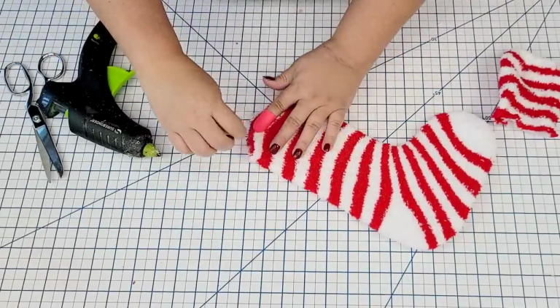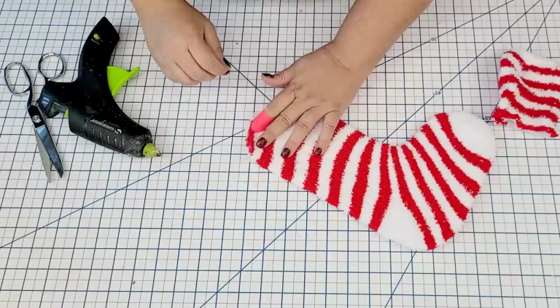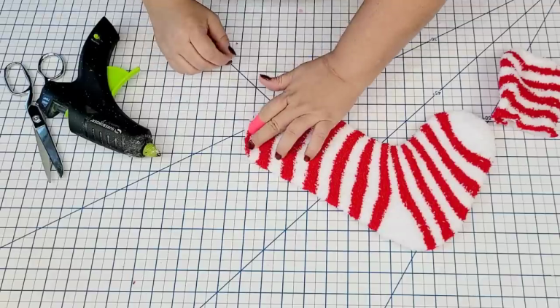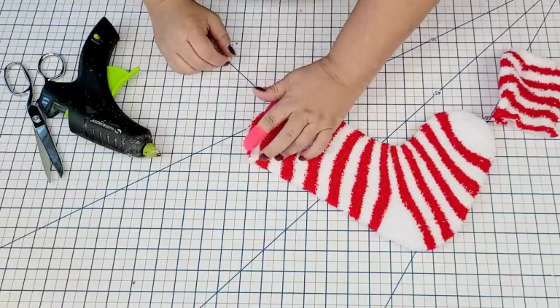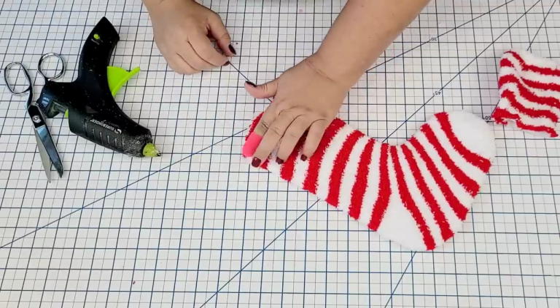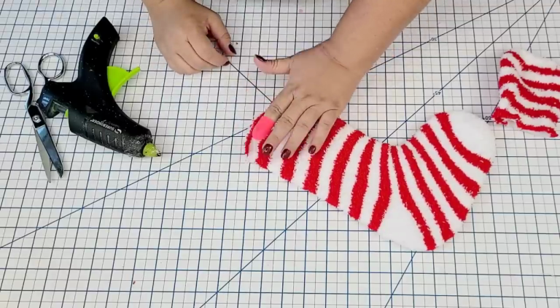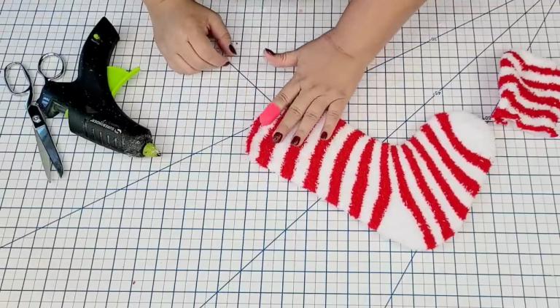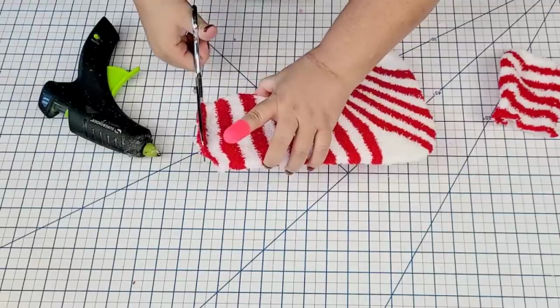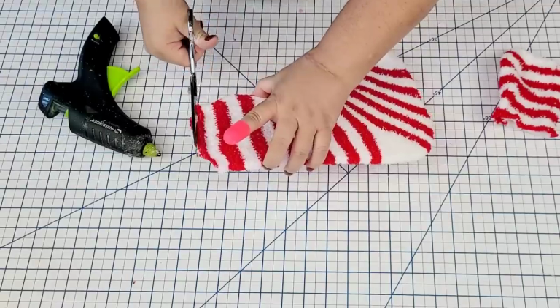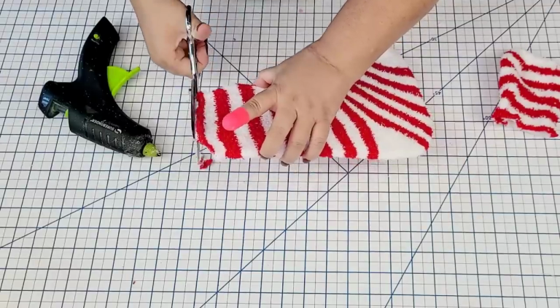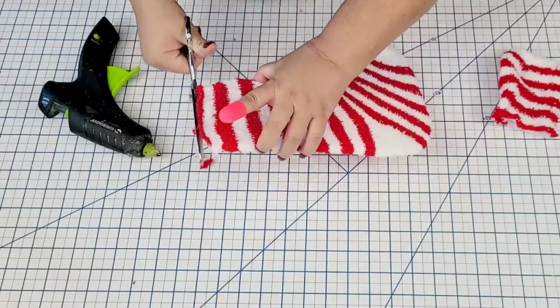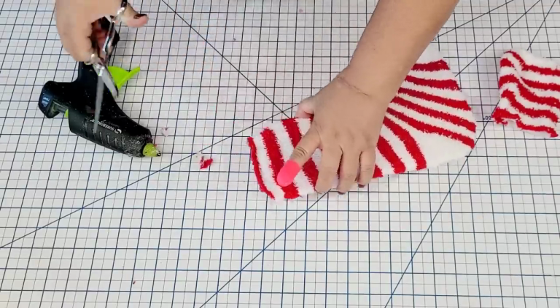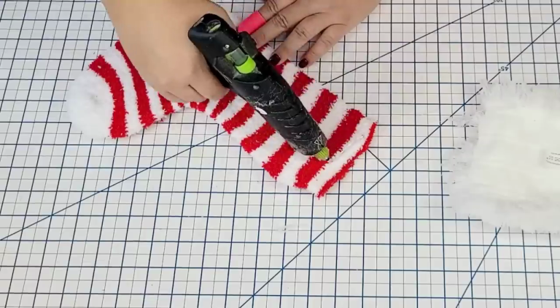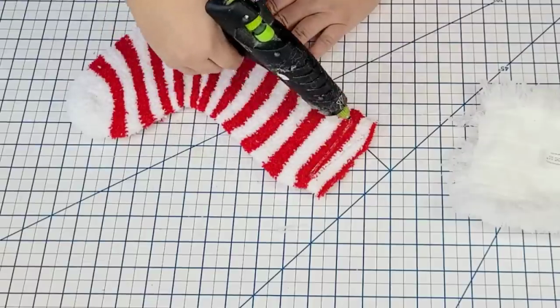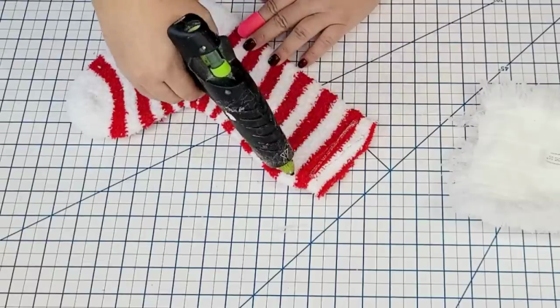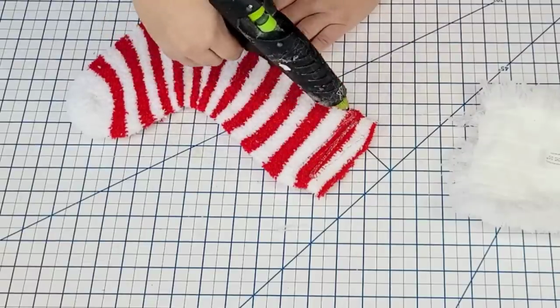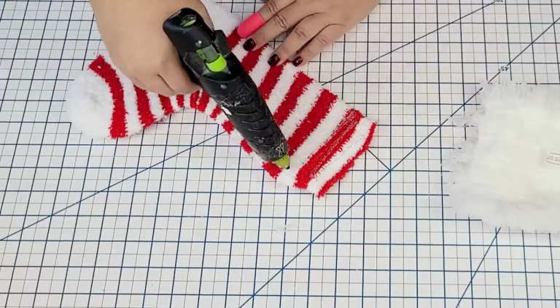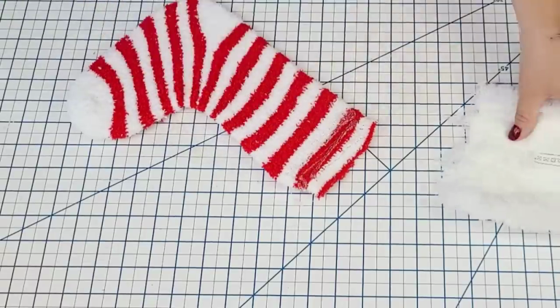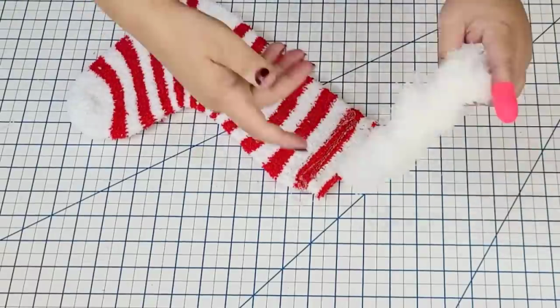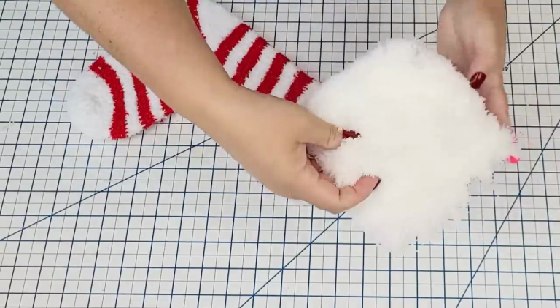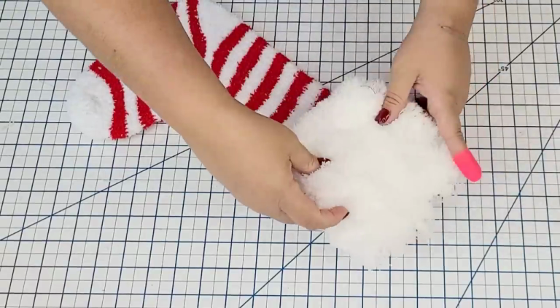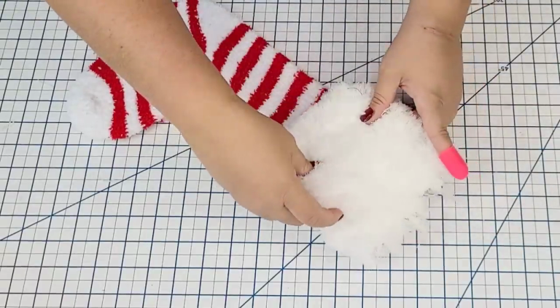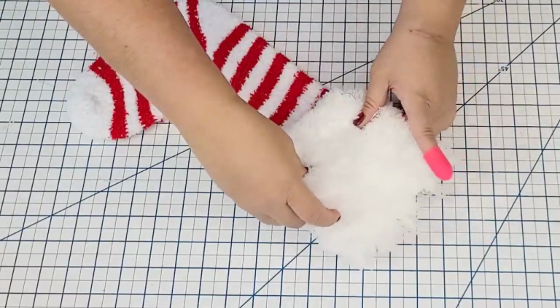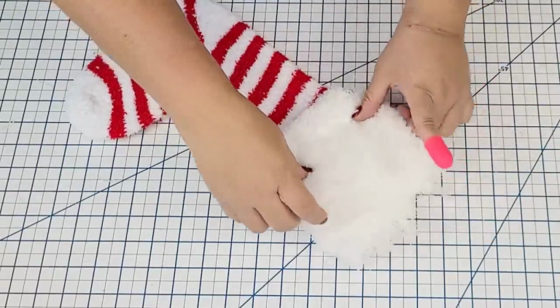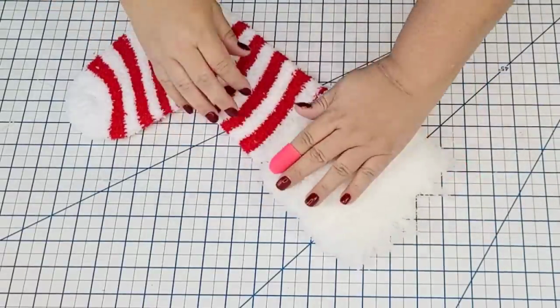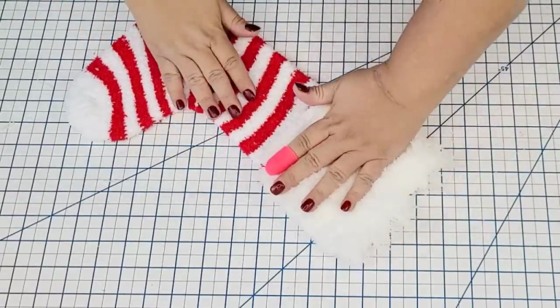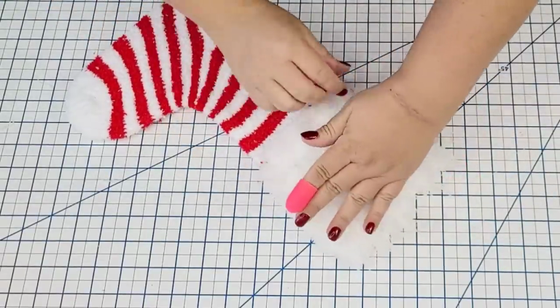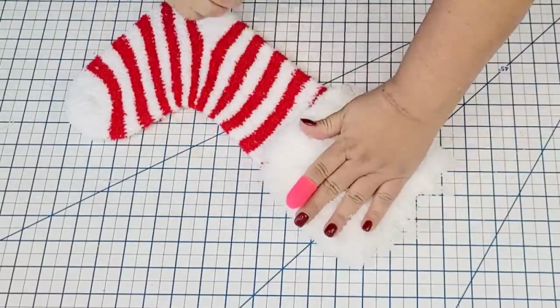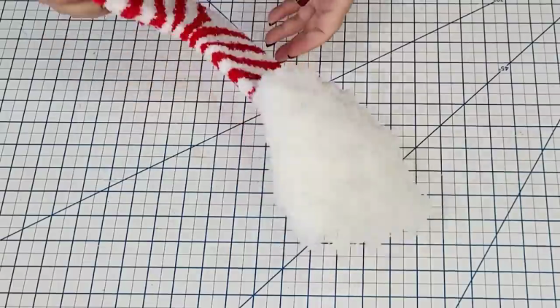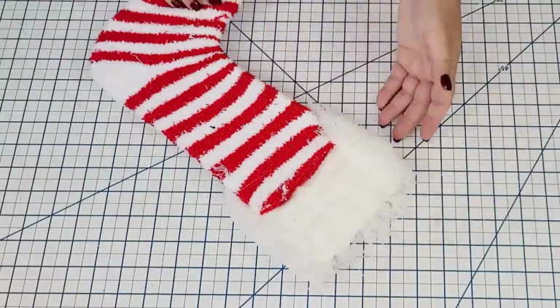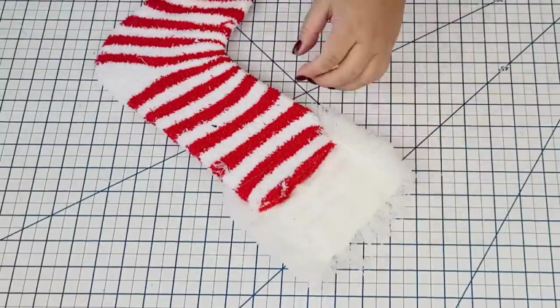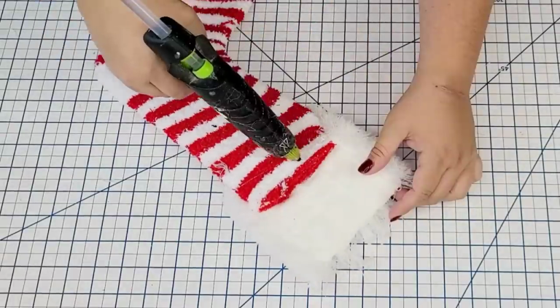Of course I want to add something fluffy and cozy to the top of the stocking, so I'm going to use a piece of this dusting mop from Dollar Tree that I already had on hand from another project. I'm going to hot glue it on.